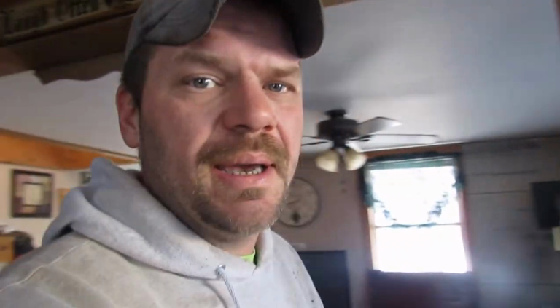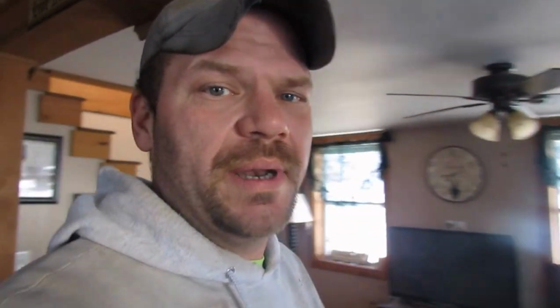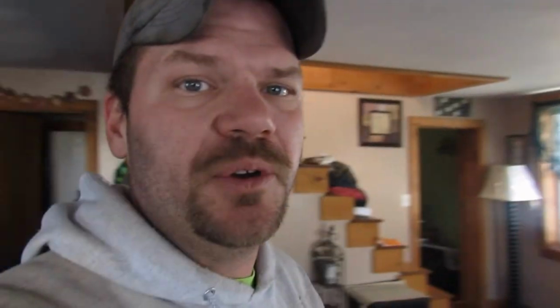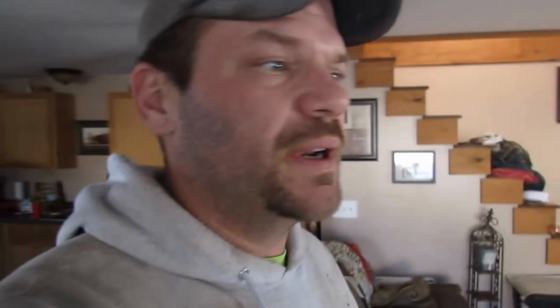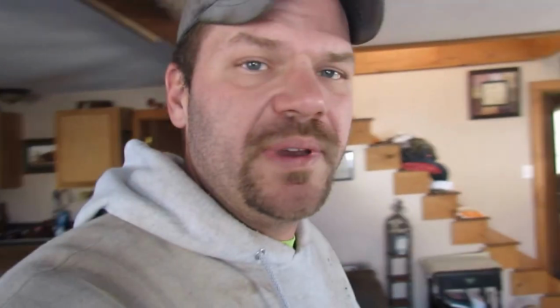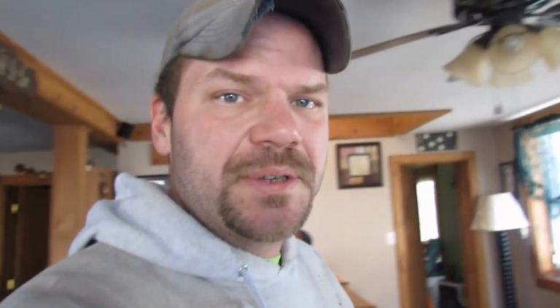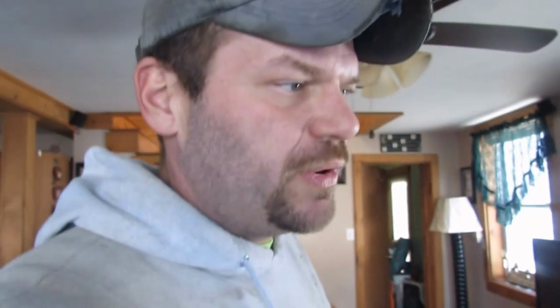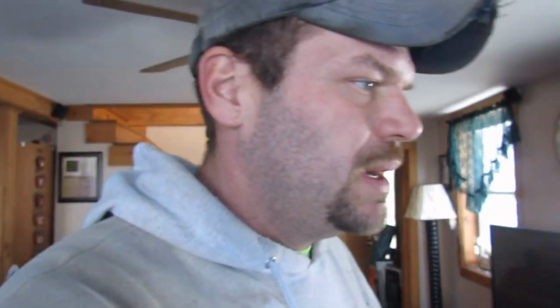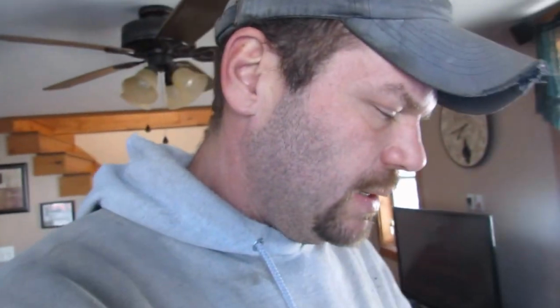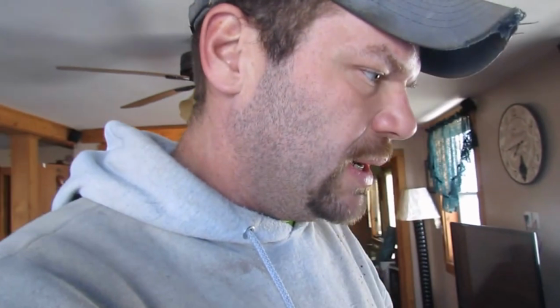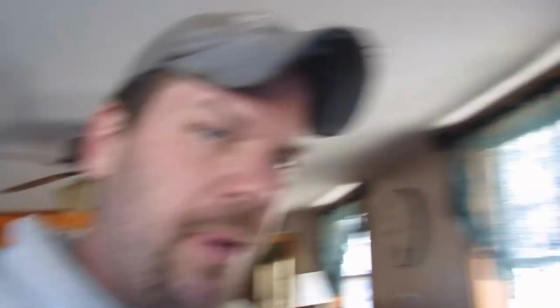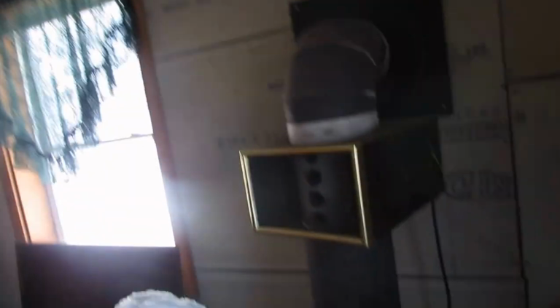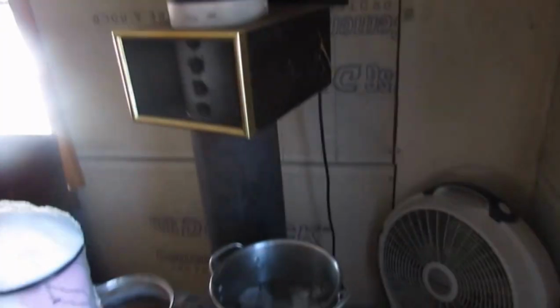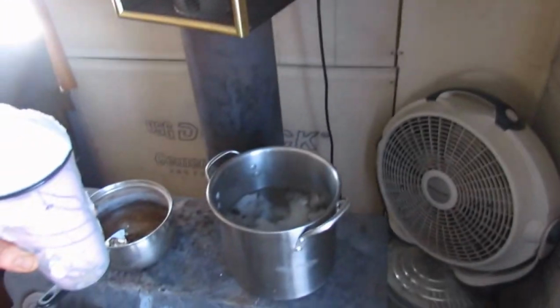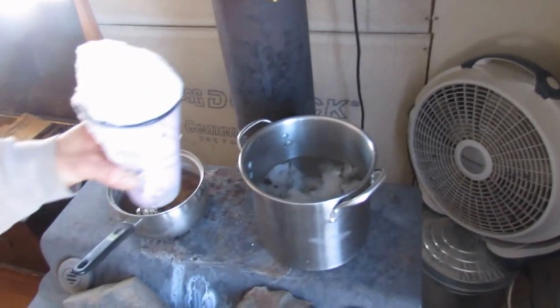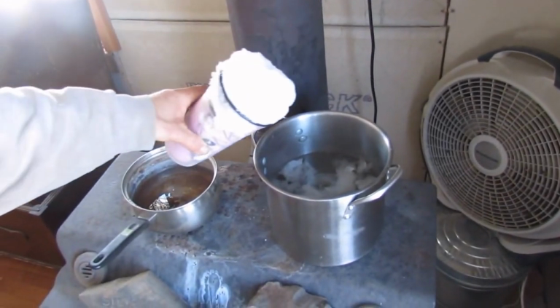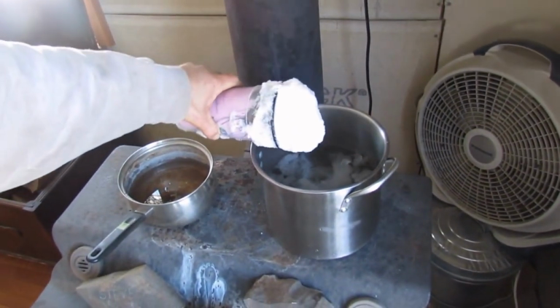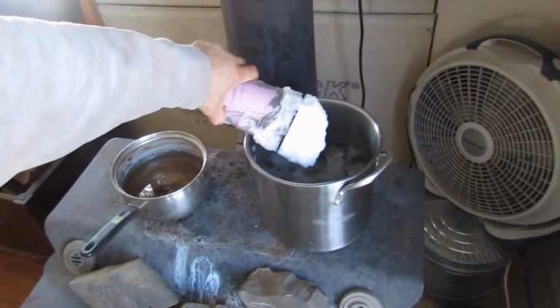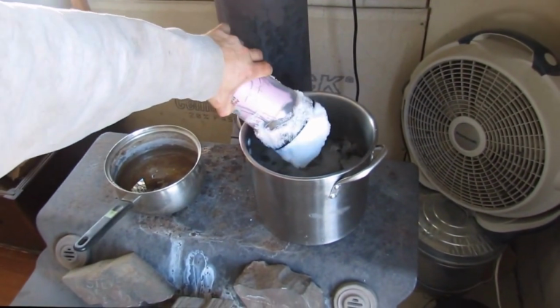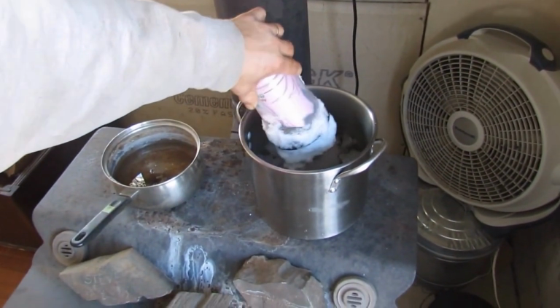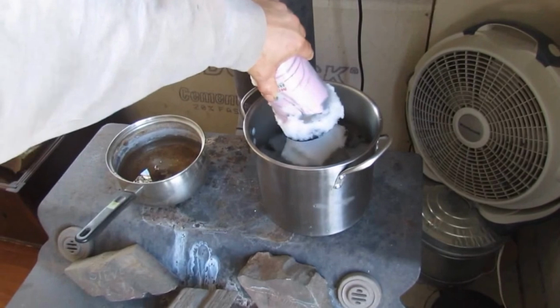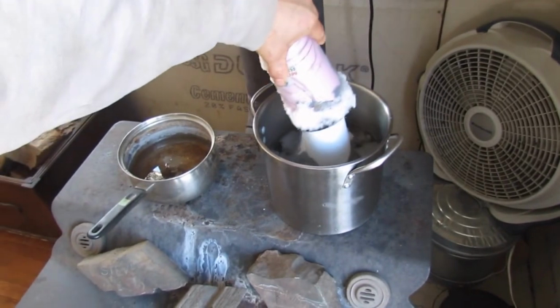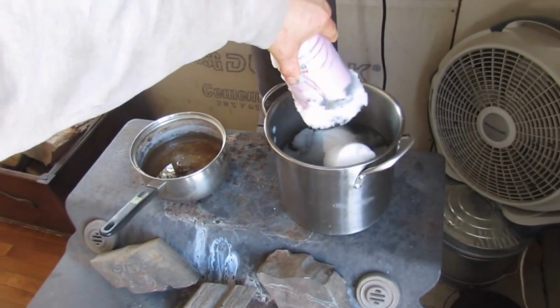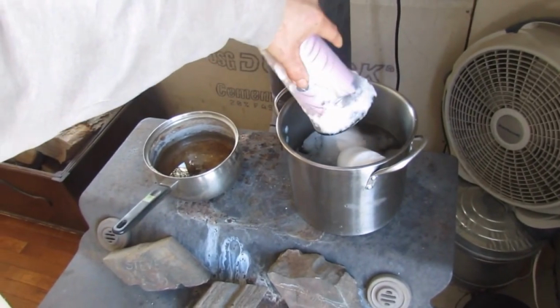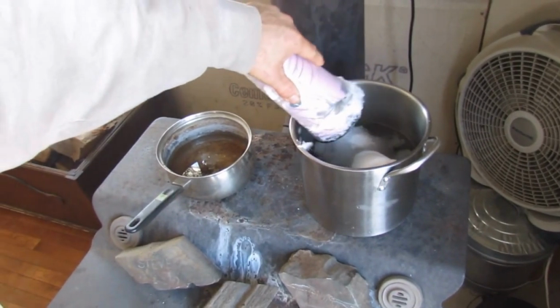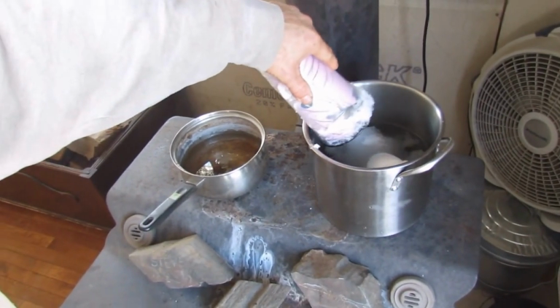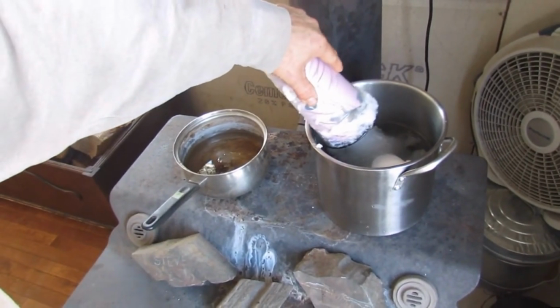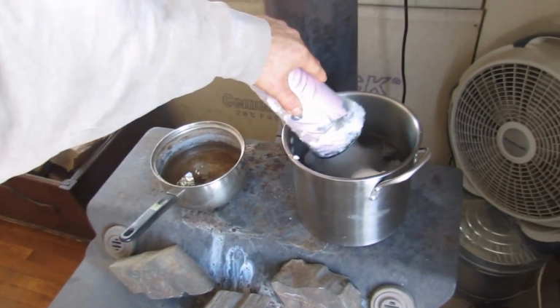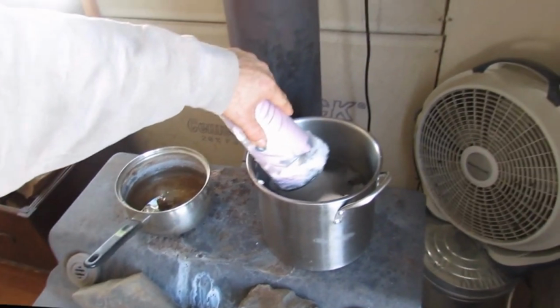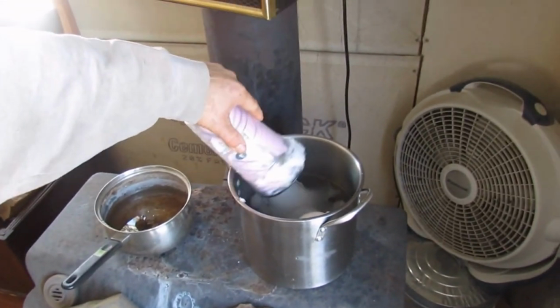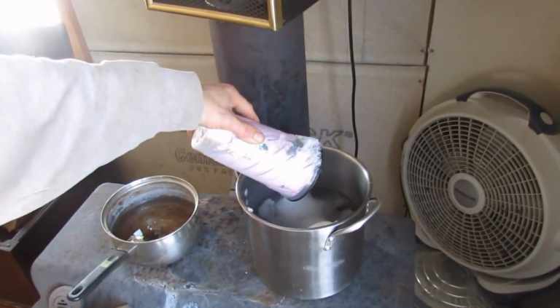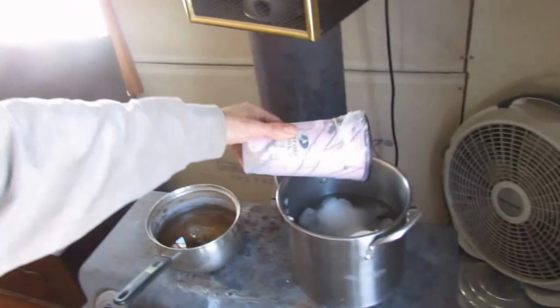Now what we're going to end up doing is come over here to the stove and get near to a pot, just like that, and then we're going to dump it in. We are making water here.